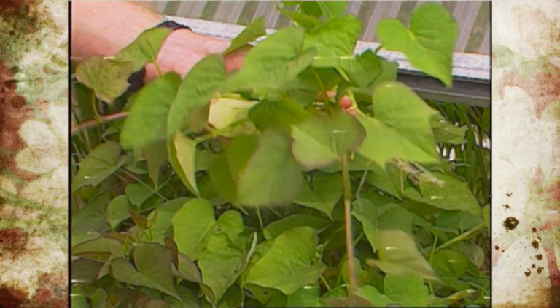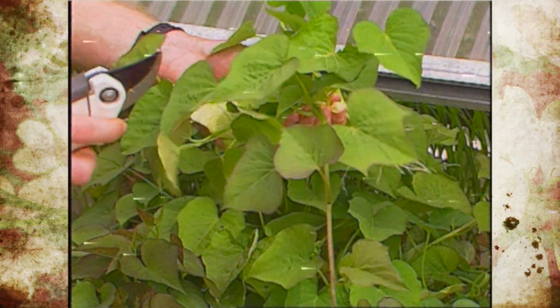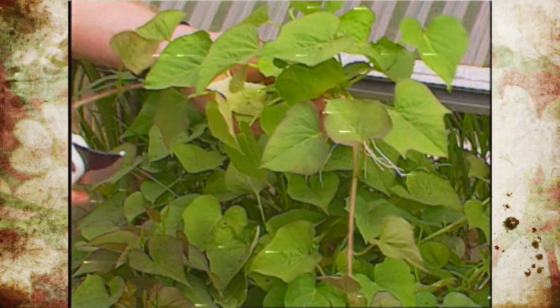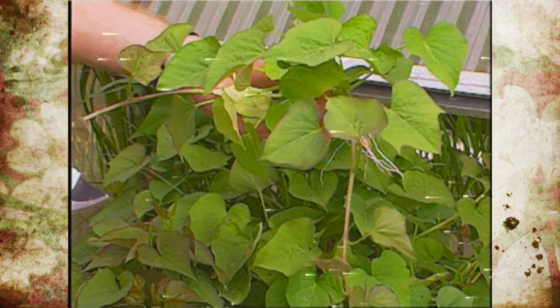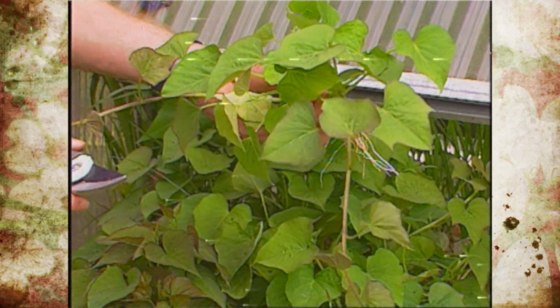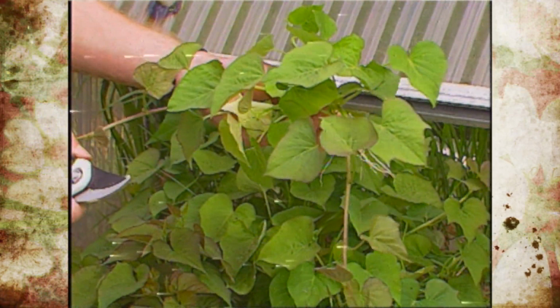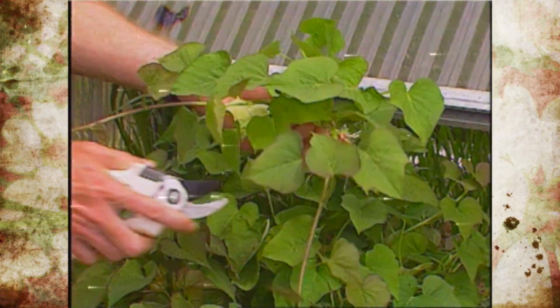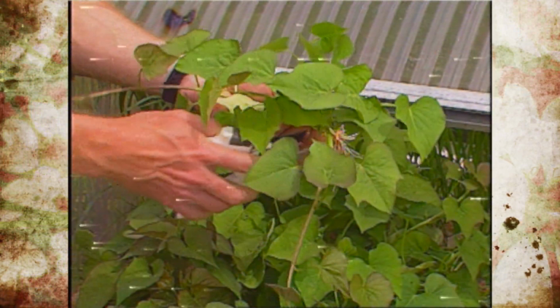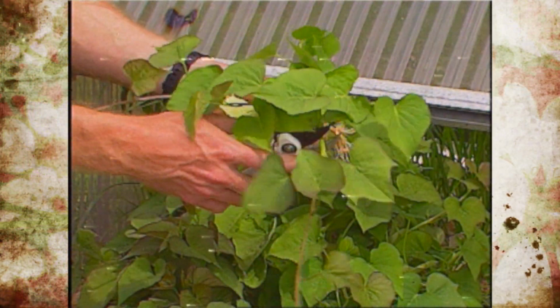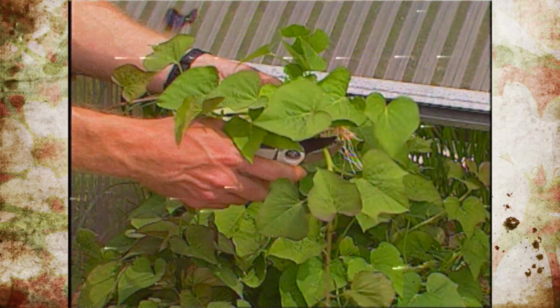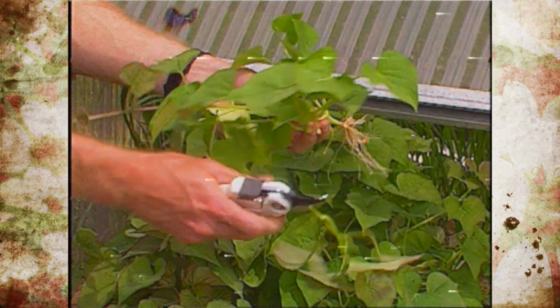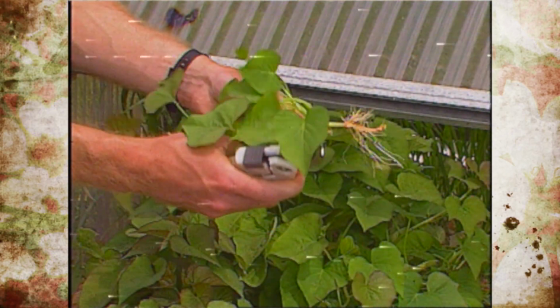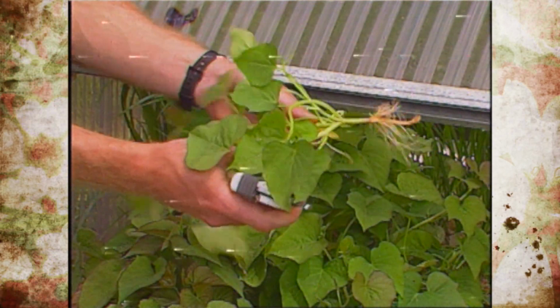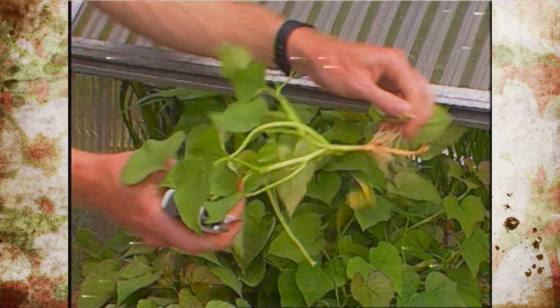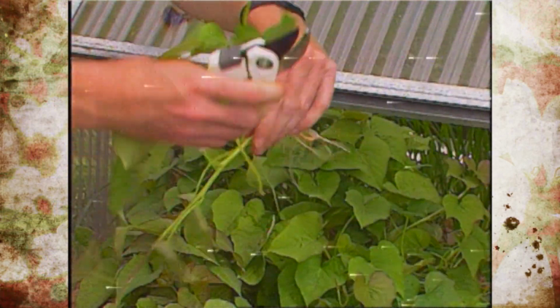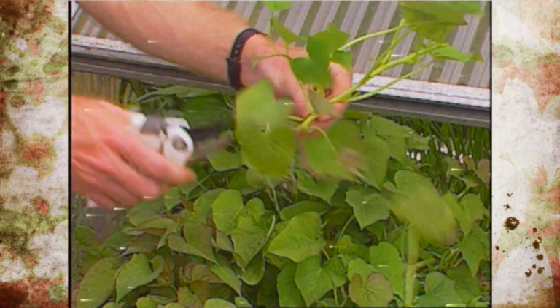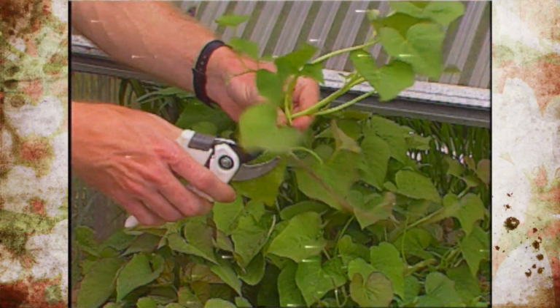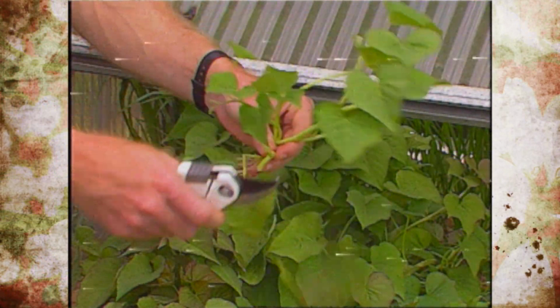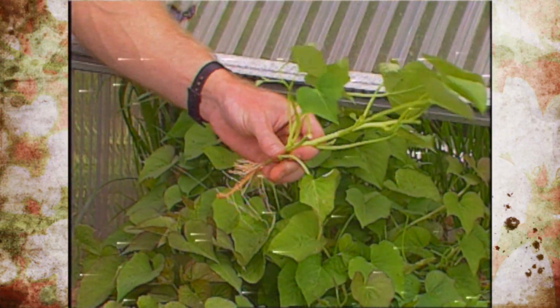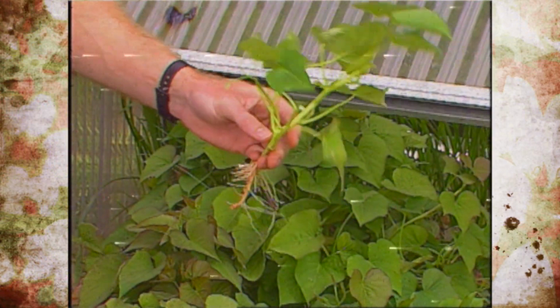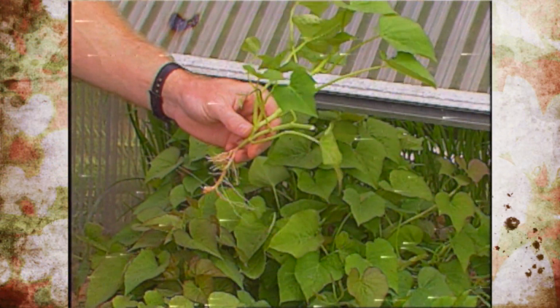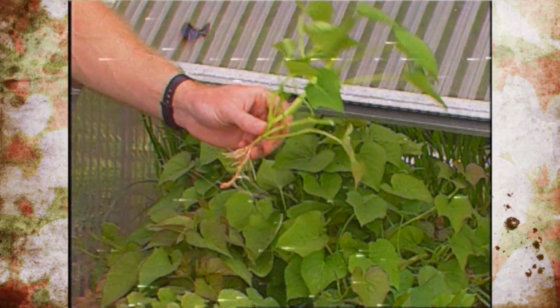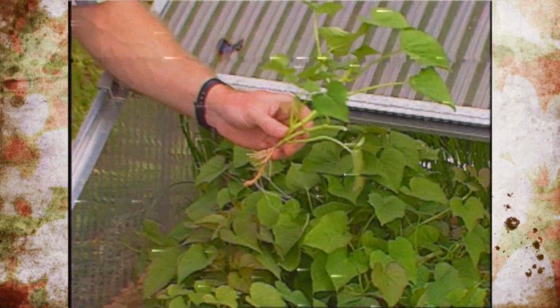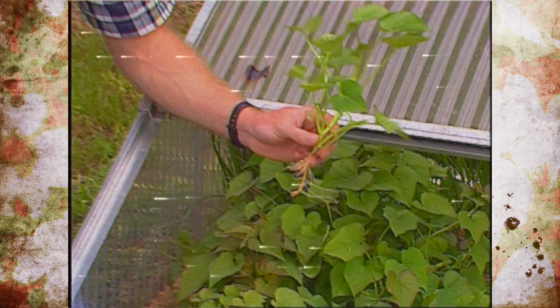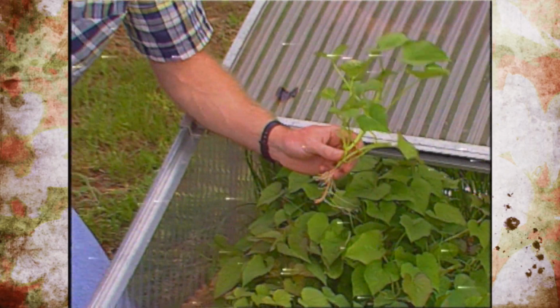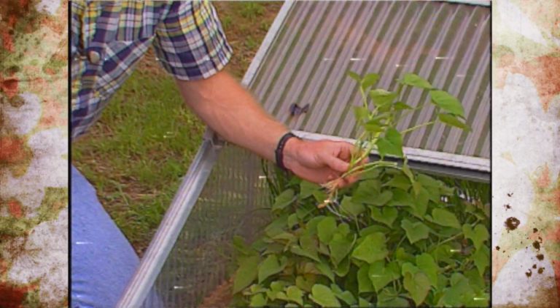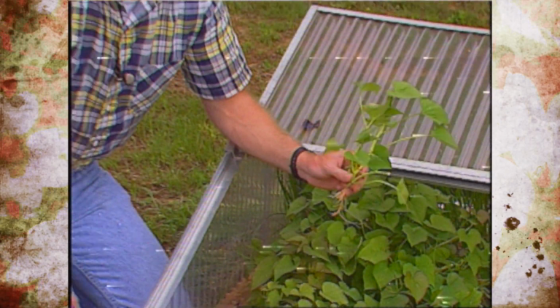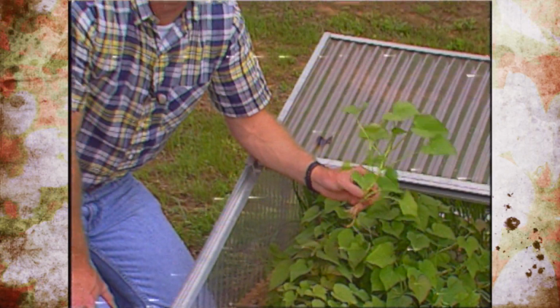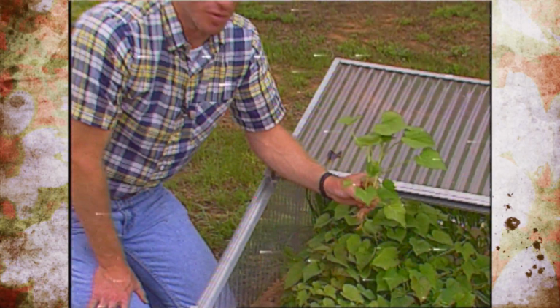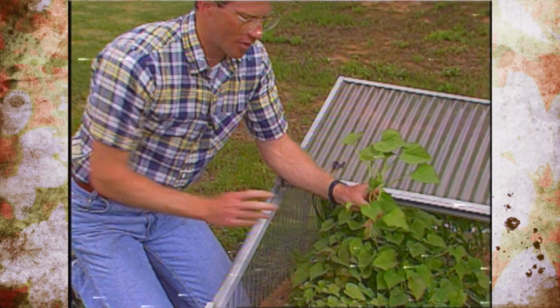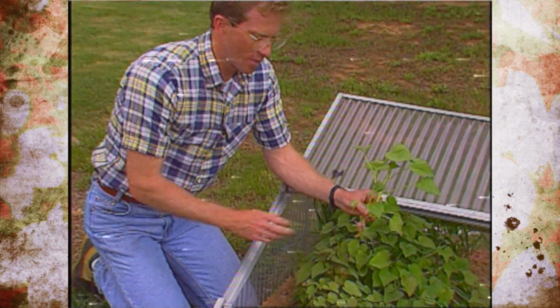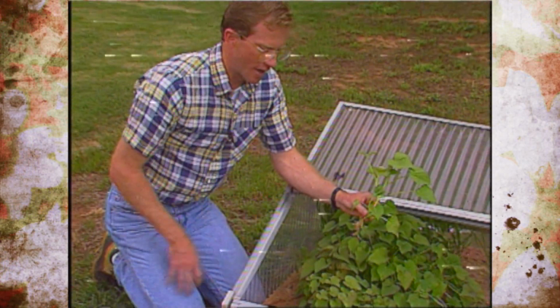Now, if you get one that's long and leggy like this, cut it back to about four inches, and then it'll be ready to plant out in your garden in a well-drained soil, a good fertile soil for your sweet potatoes.